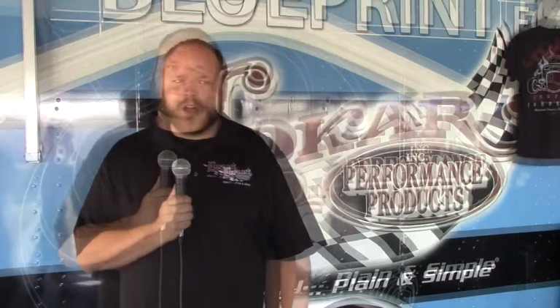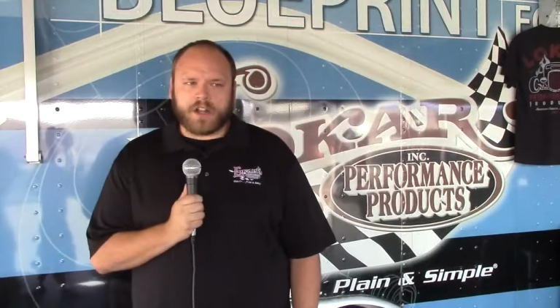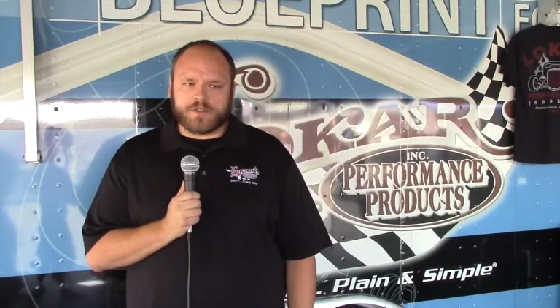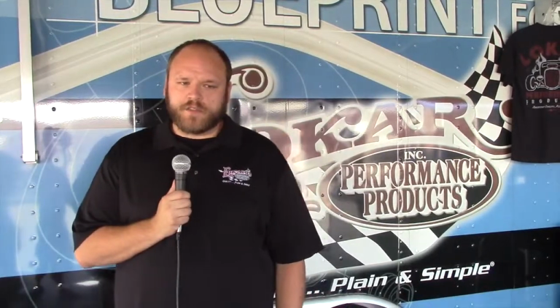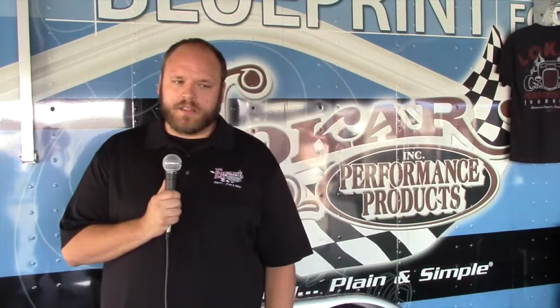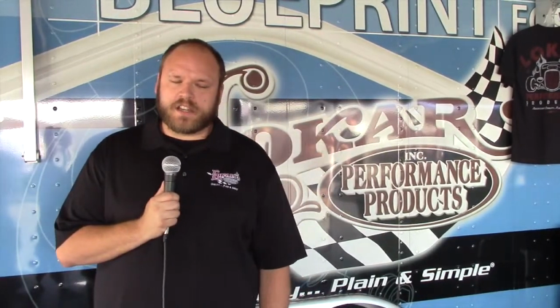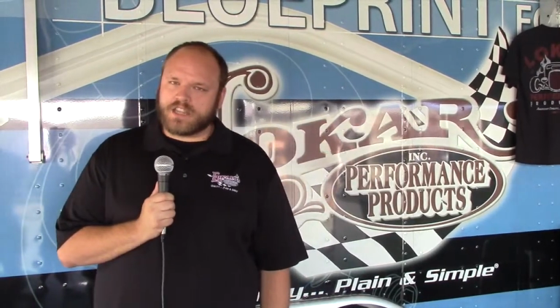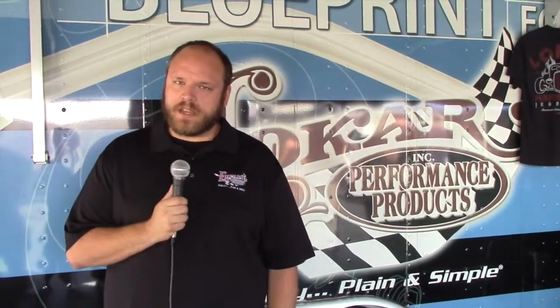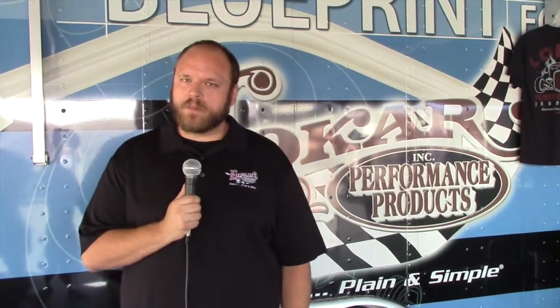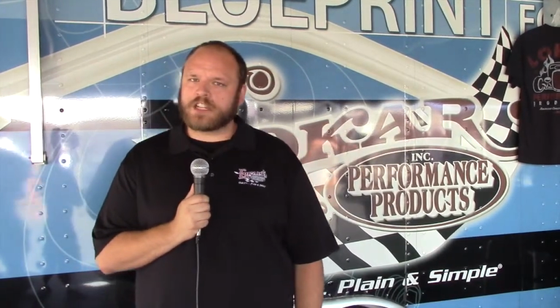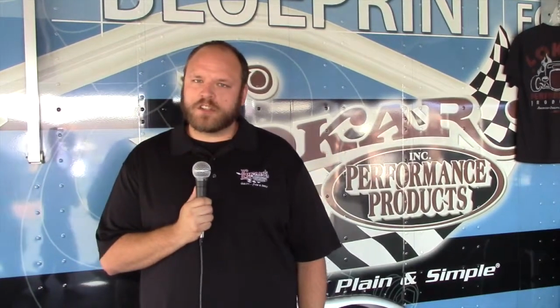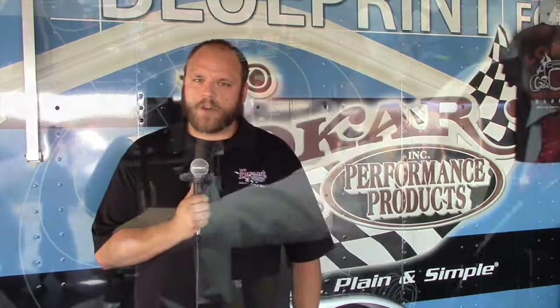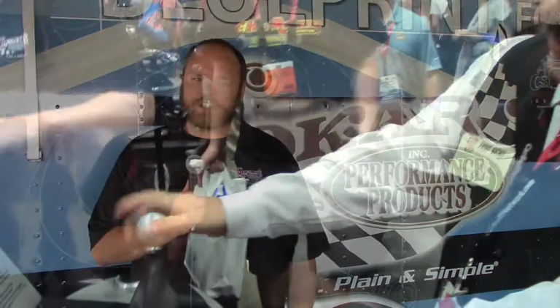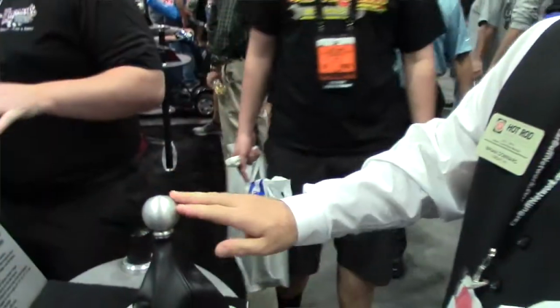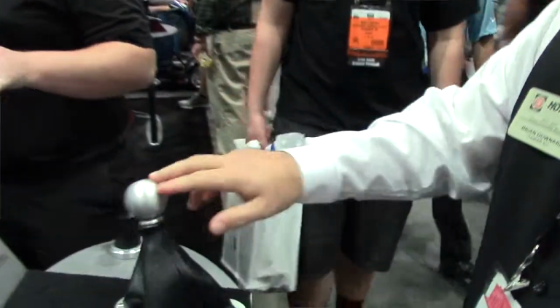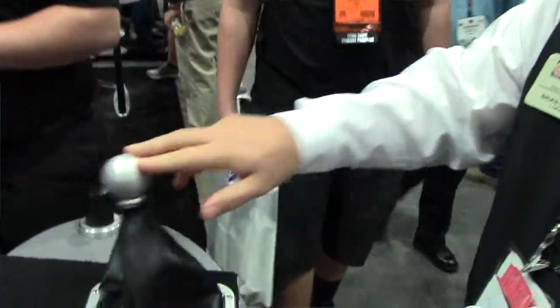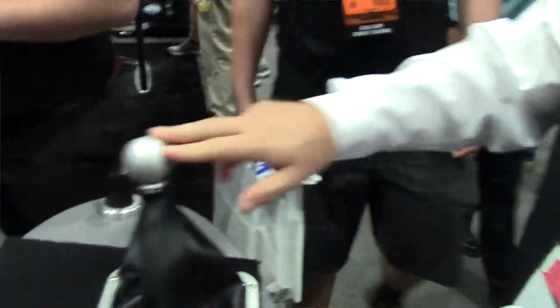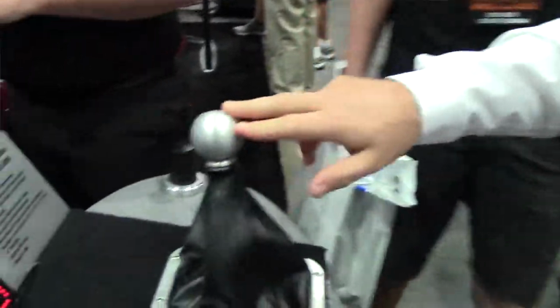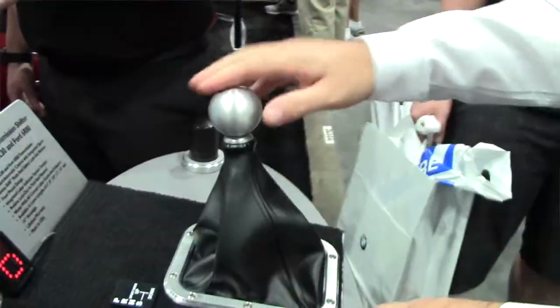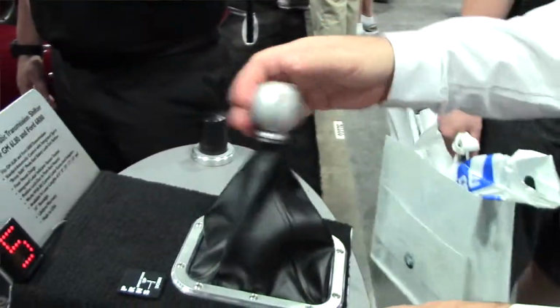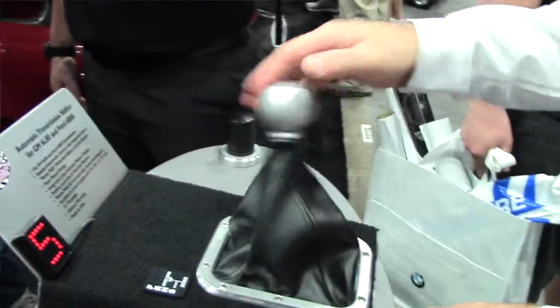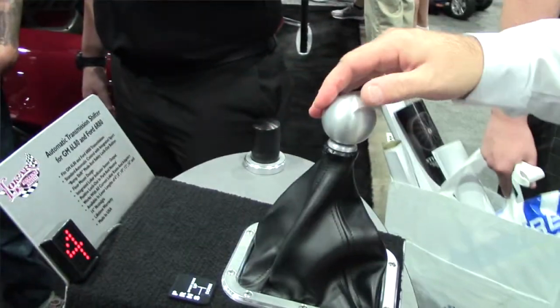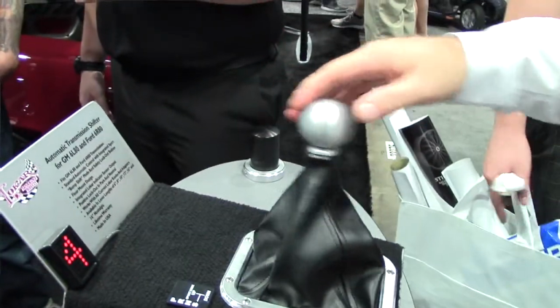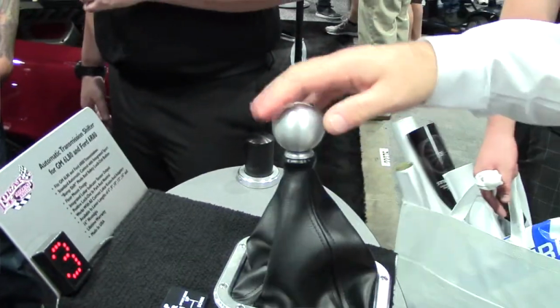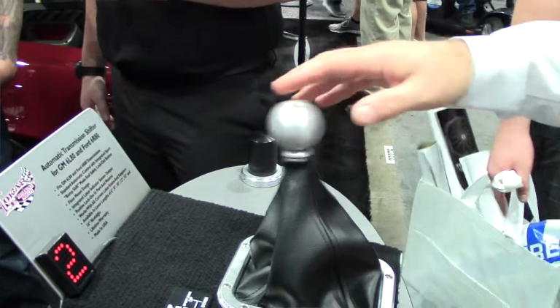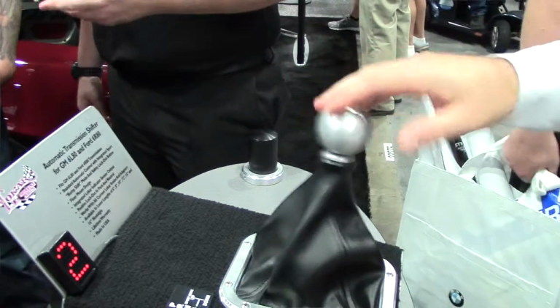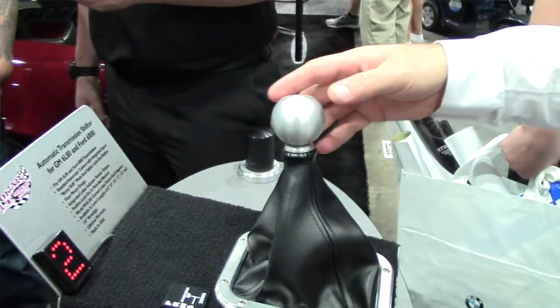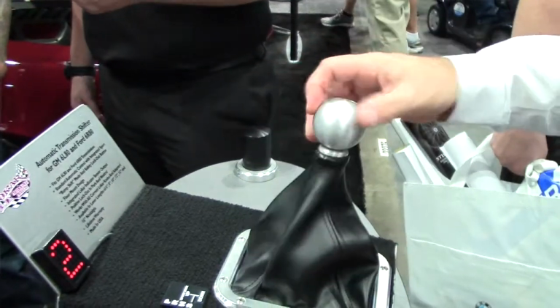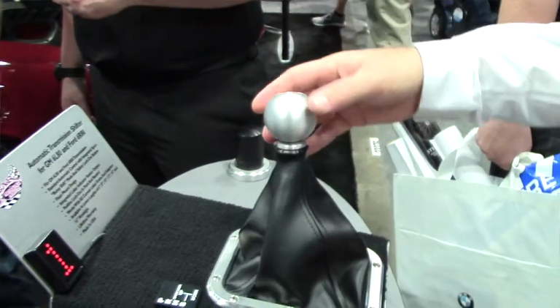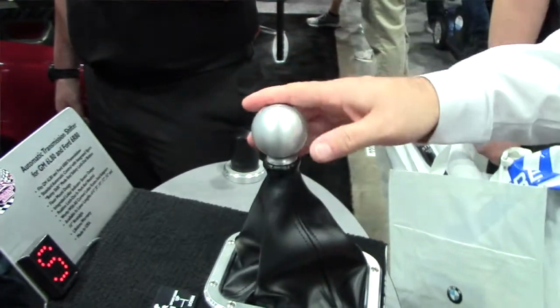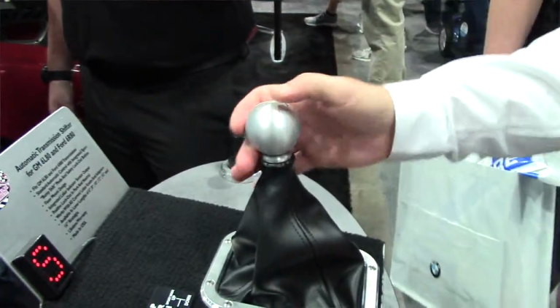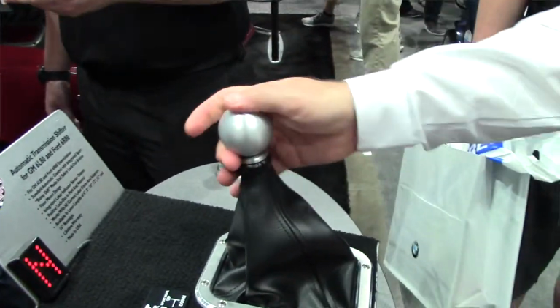We're working on a new shifter for the 6L80 6-speed automatic transmission that incorporates a bump shift option. We unveiled that at SEMA, and we're working on making it a little bit more compact and making it available hopefully very soon.